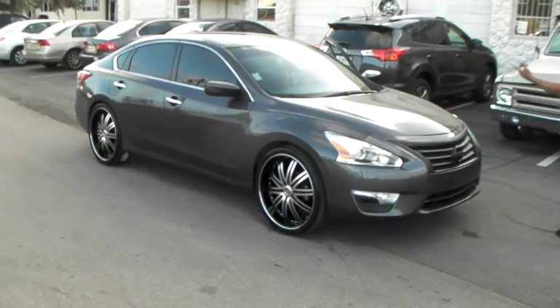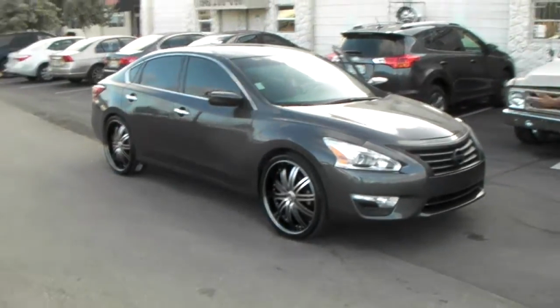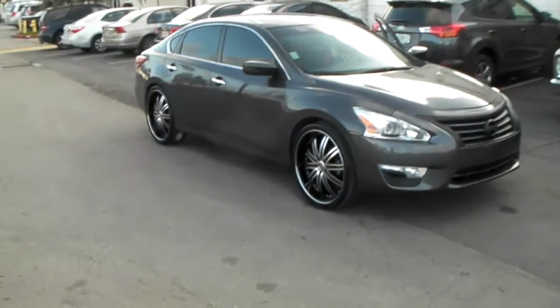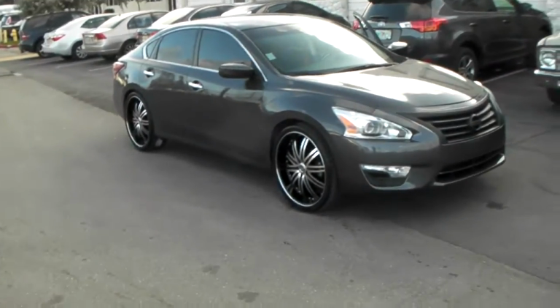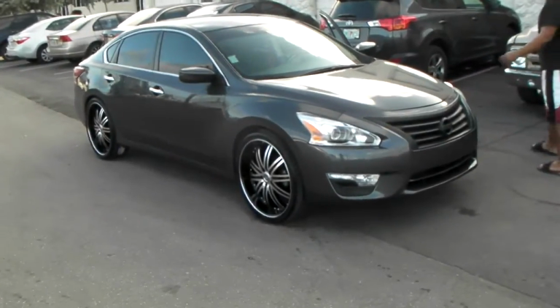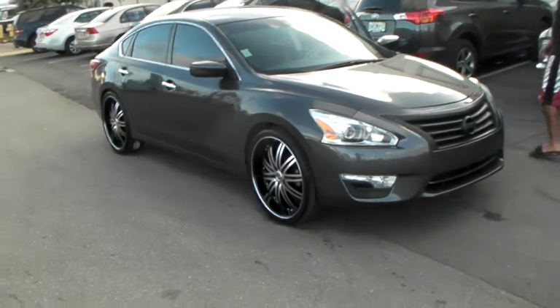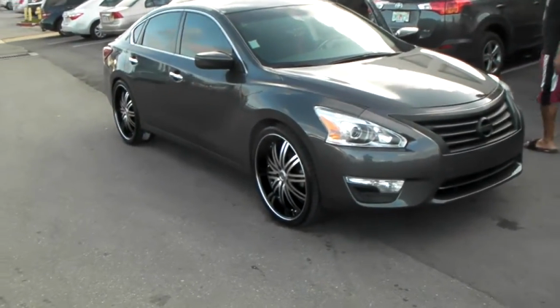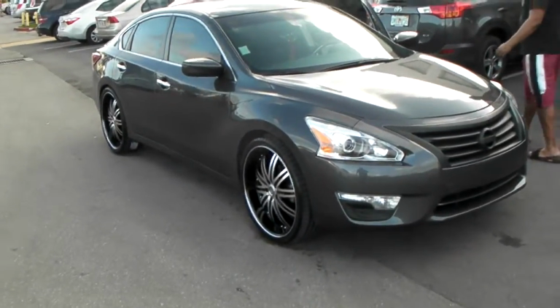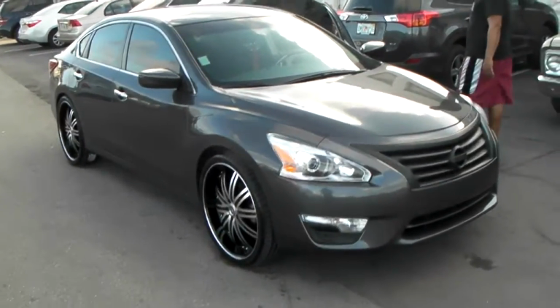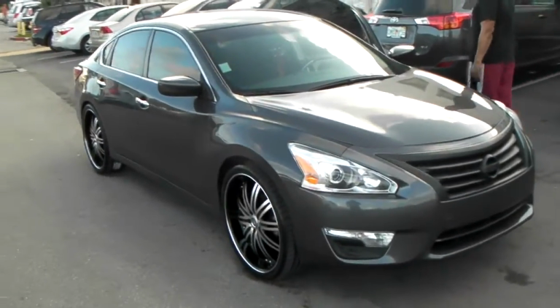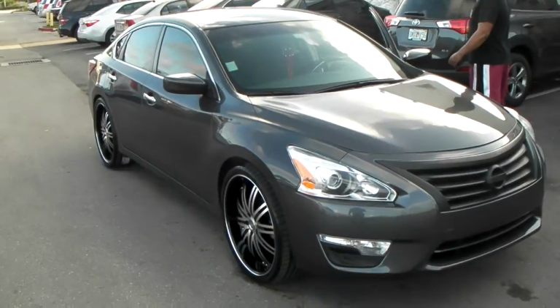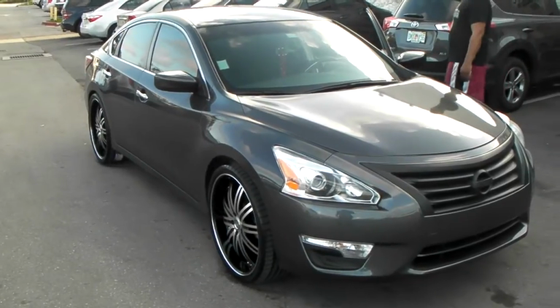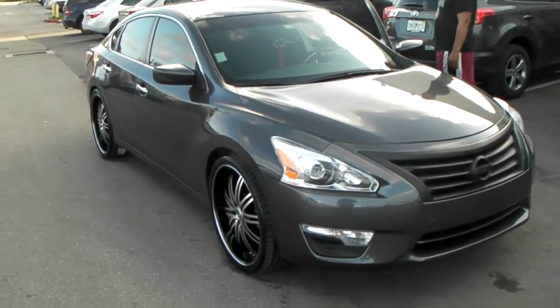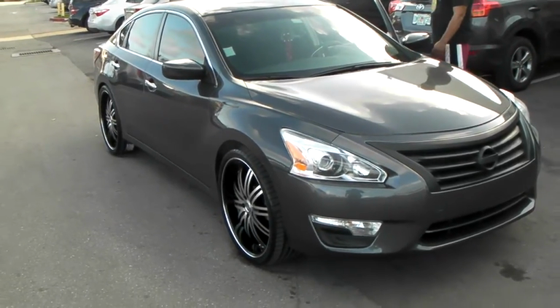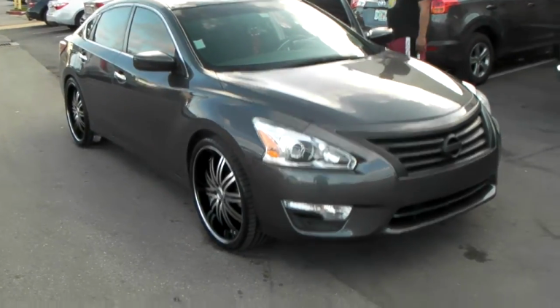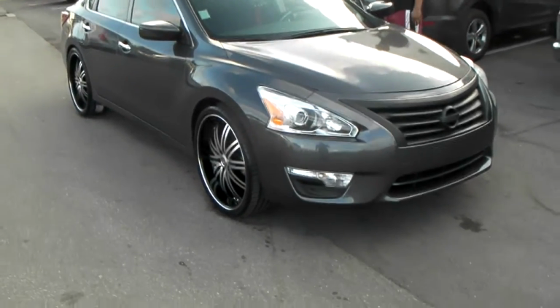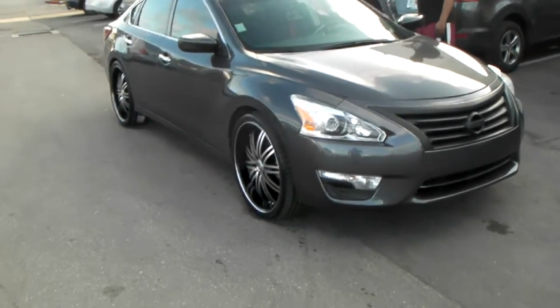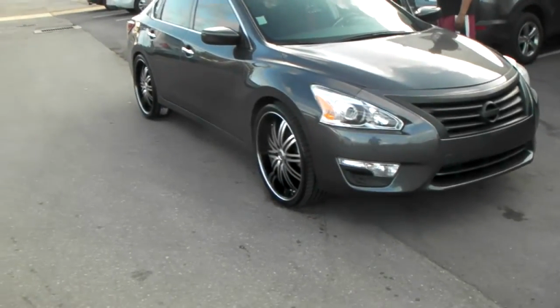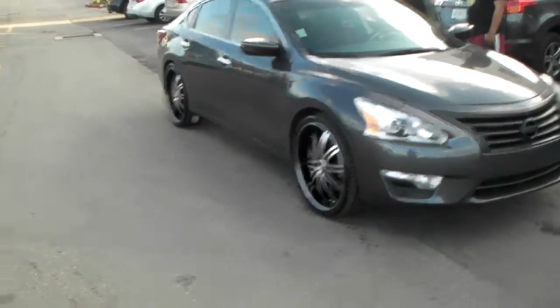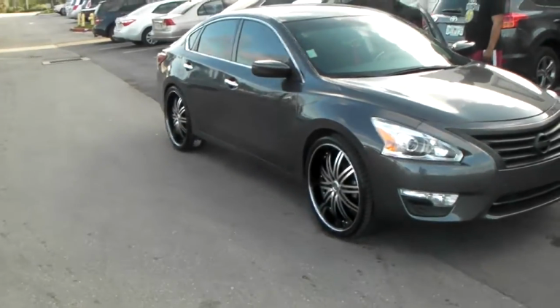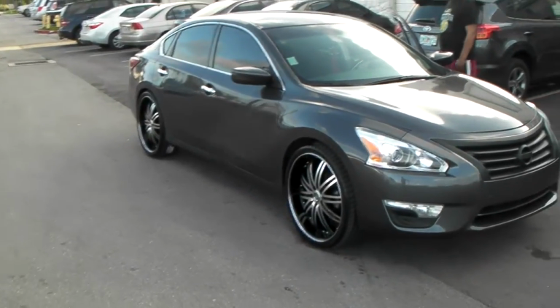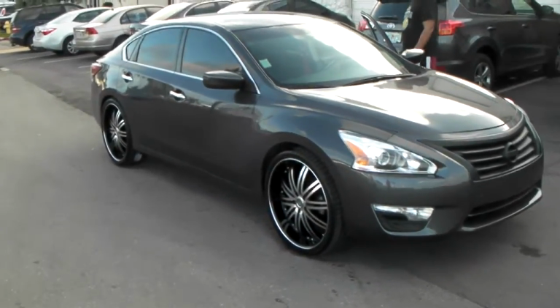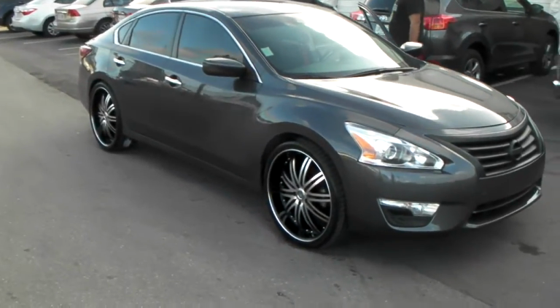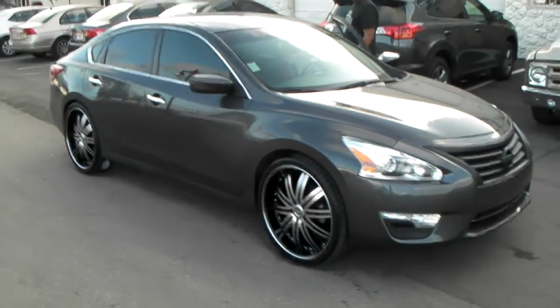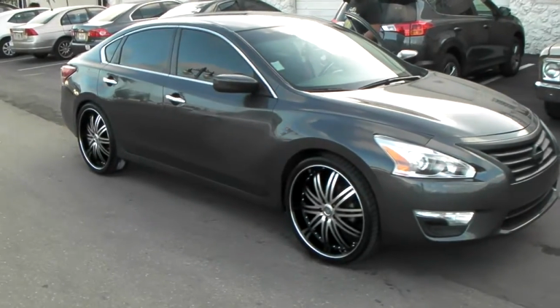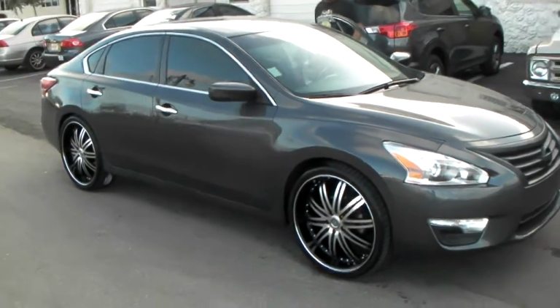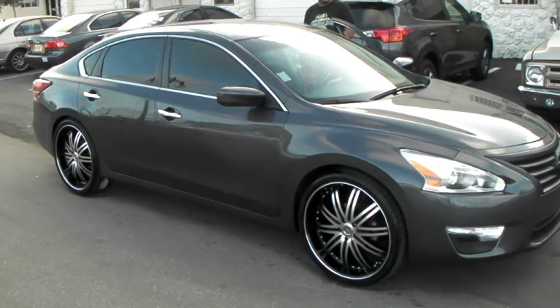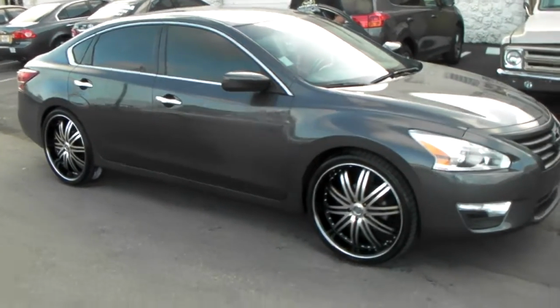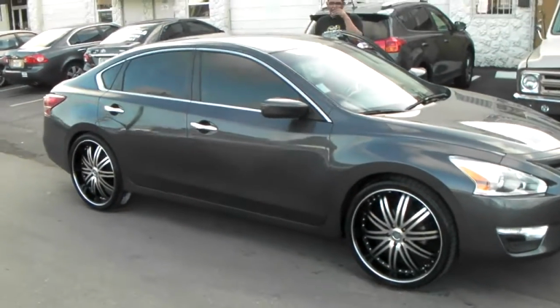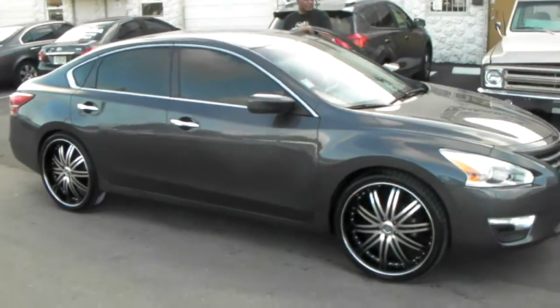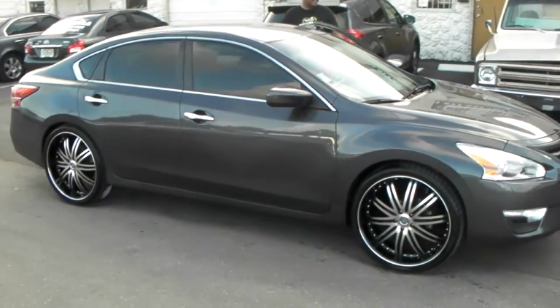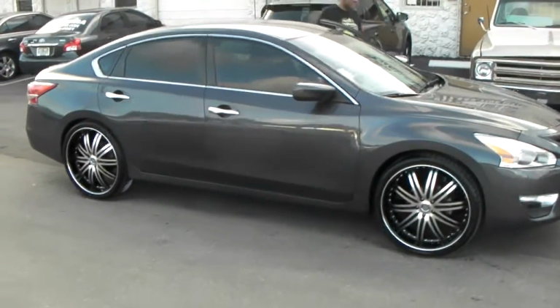This is your boy KB from Doves & Tires TV at DovesAndTires.com looking at the 2013 Ultima. Got the Velocity 865s, 22x8 with the 245/30/22. Great looking wheel for this vehicle.